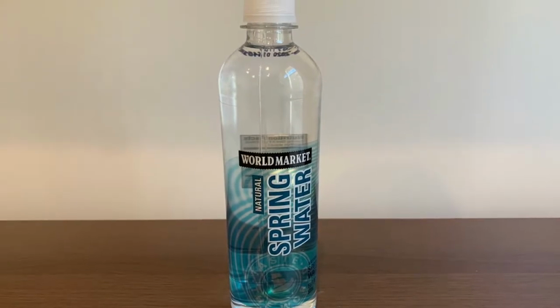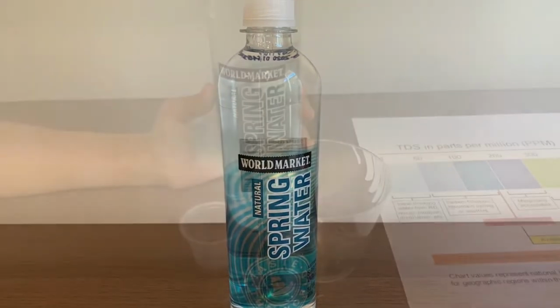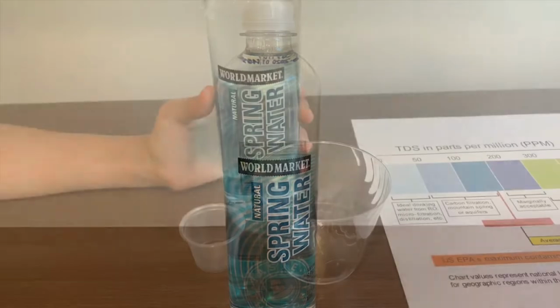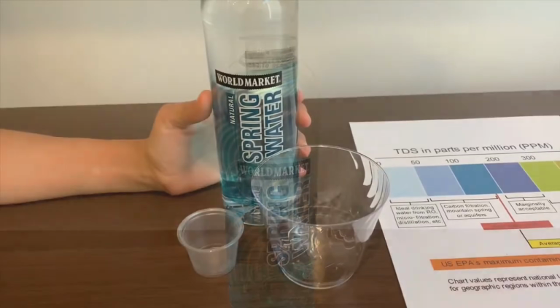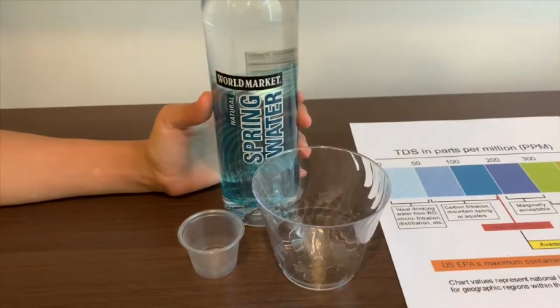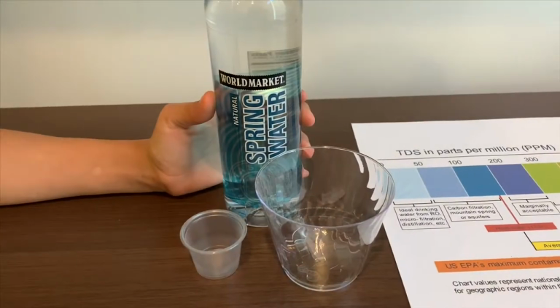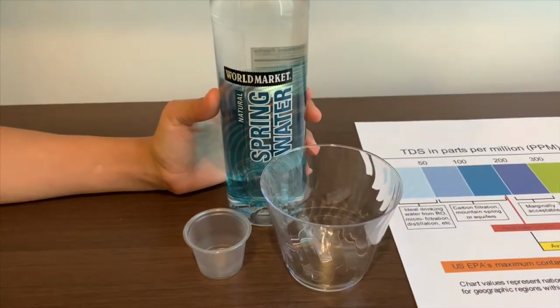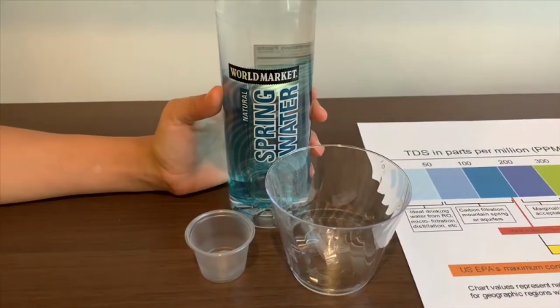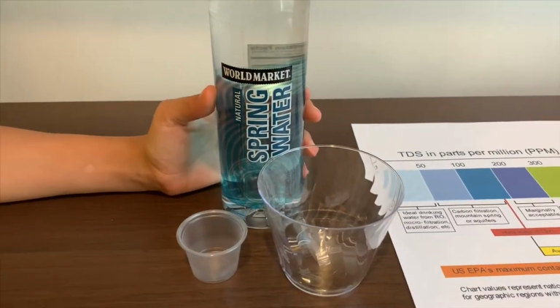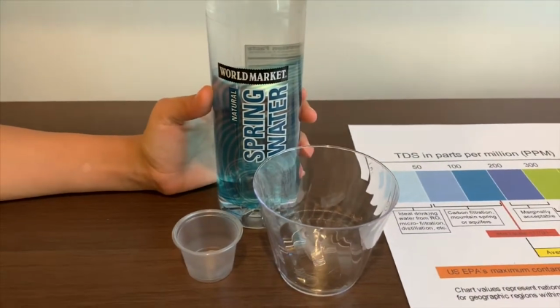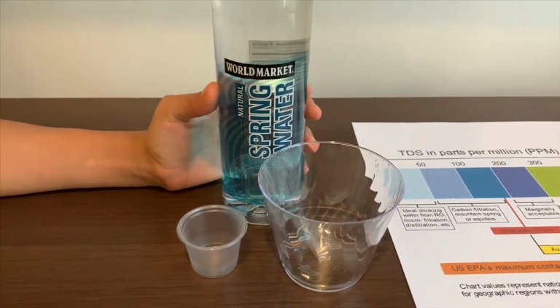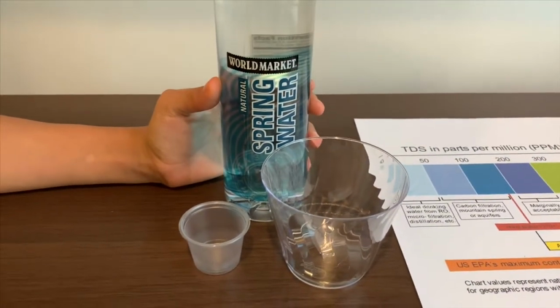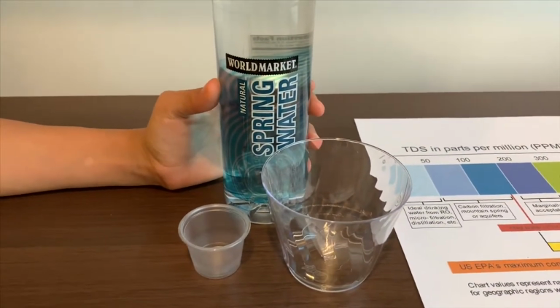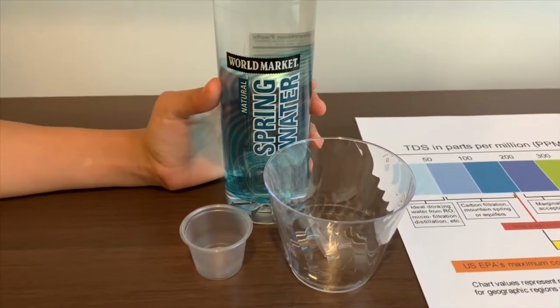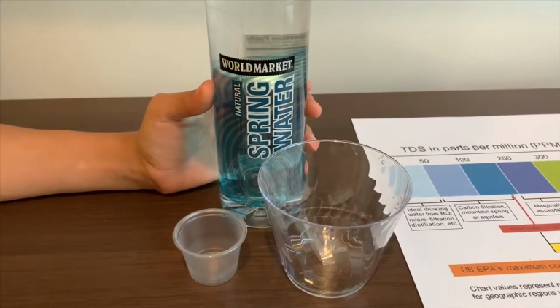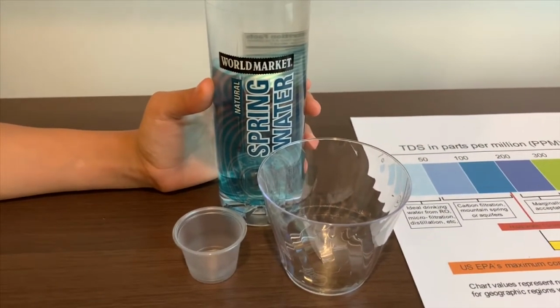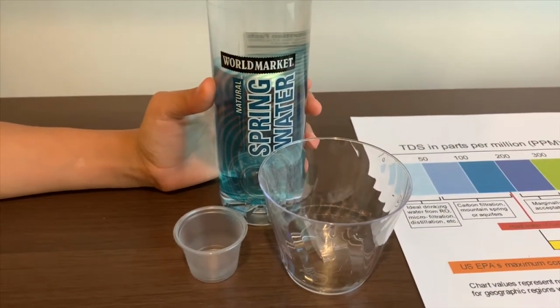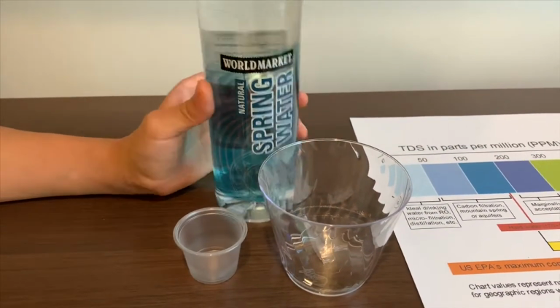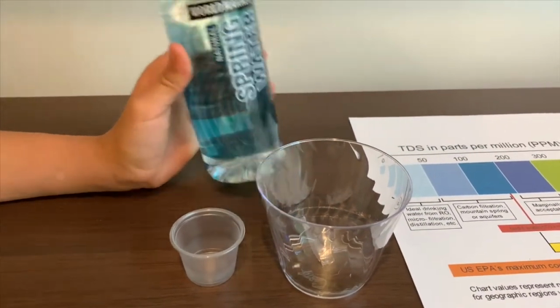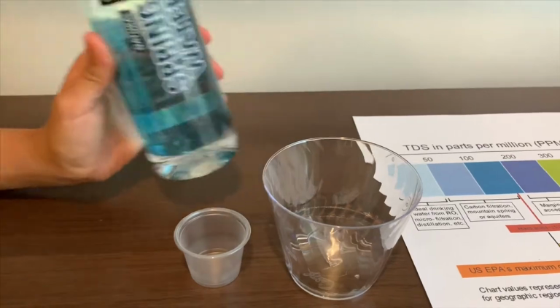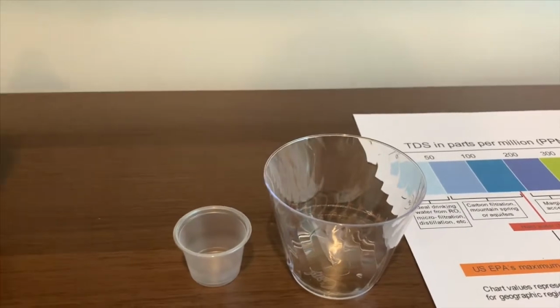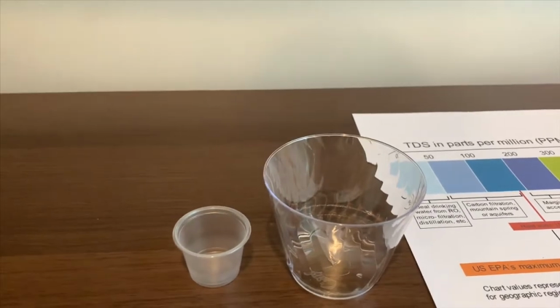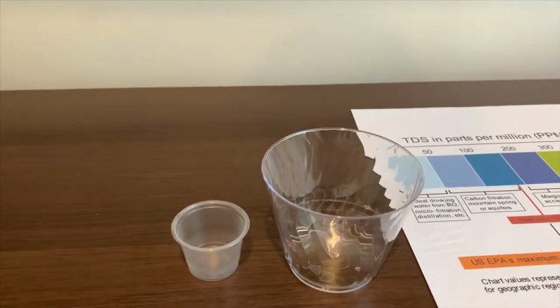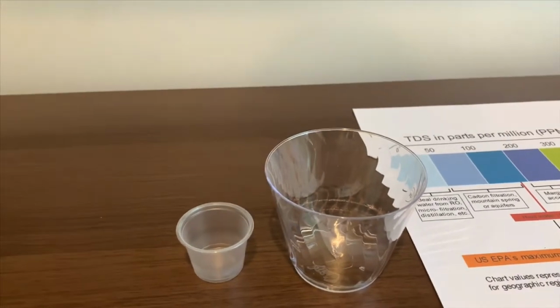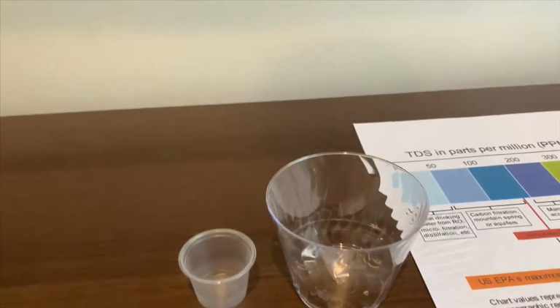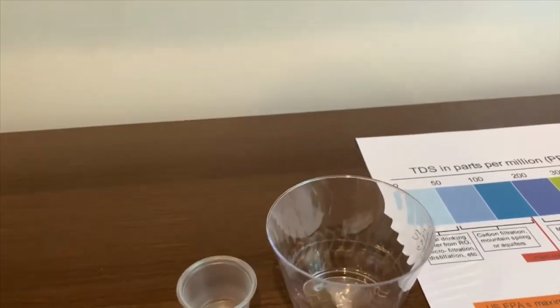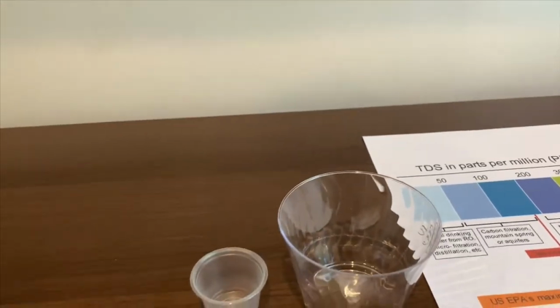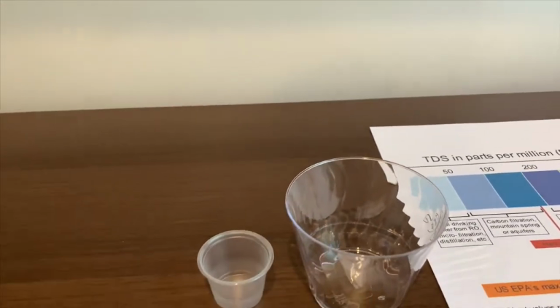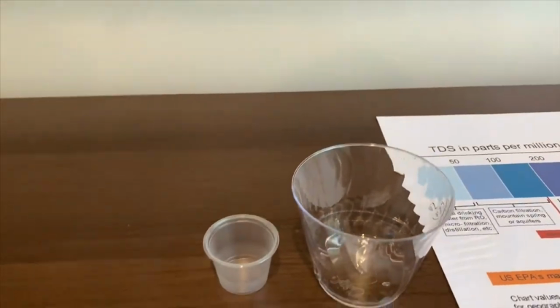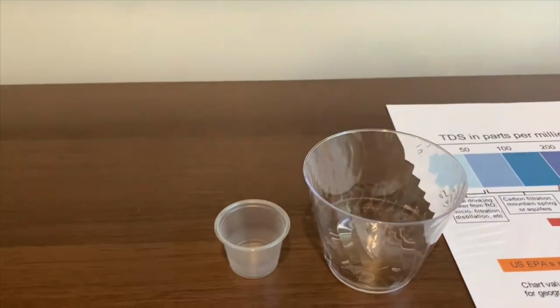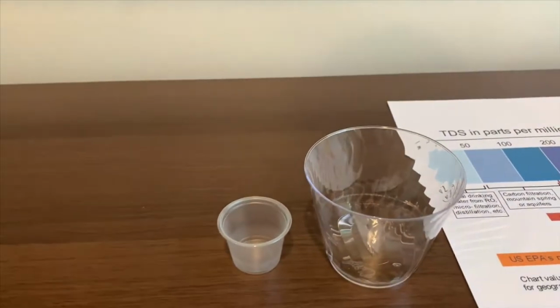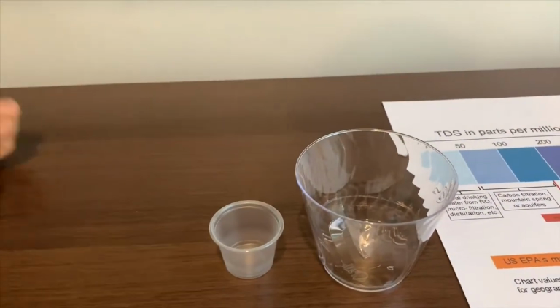This is natural spring water from Wisconsin, sold at World Market. Let's pour some water in and test the TDS level and the pH.